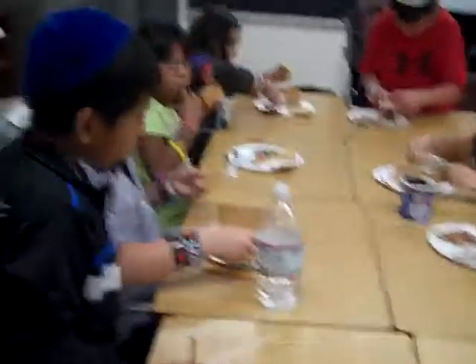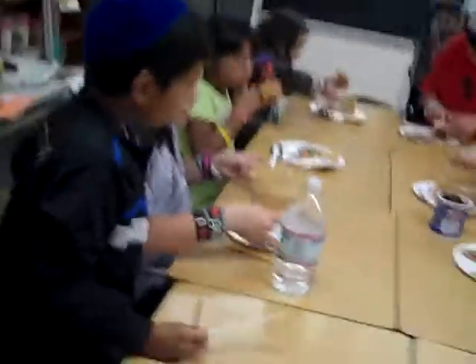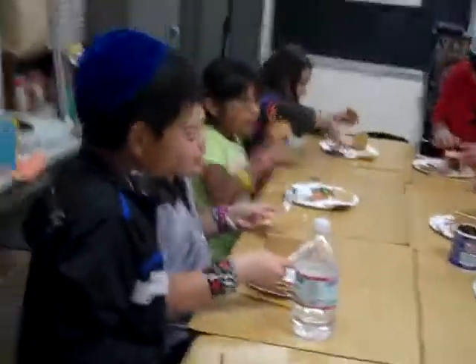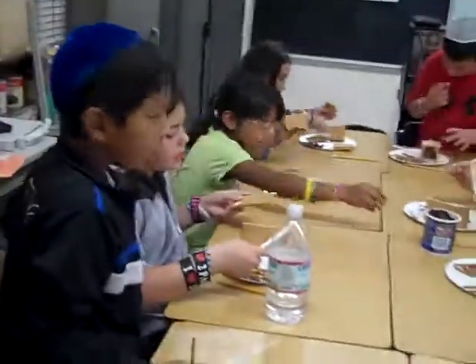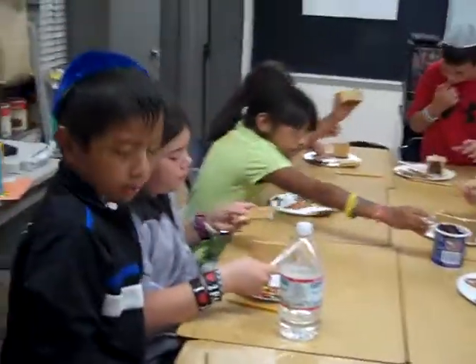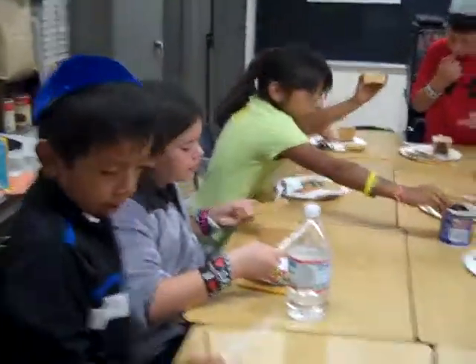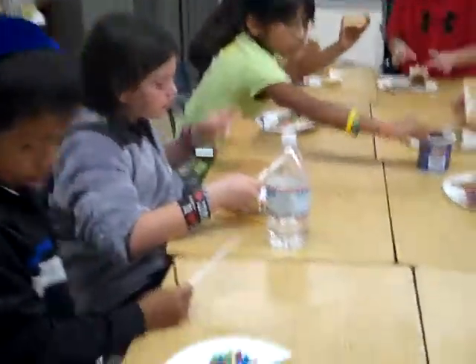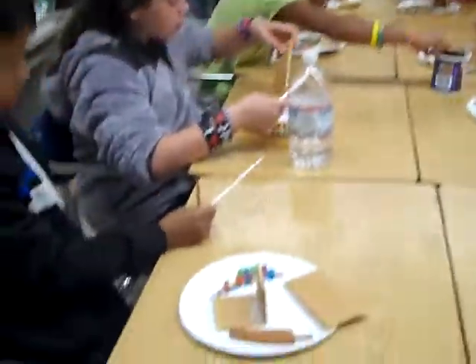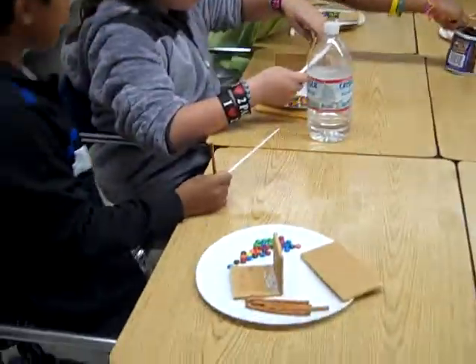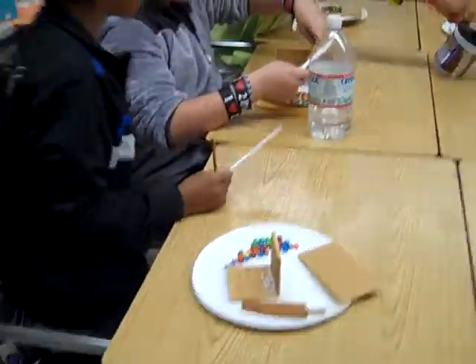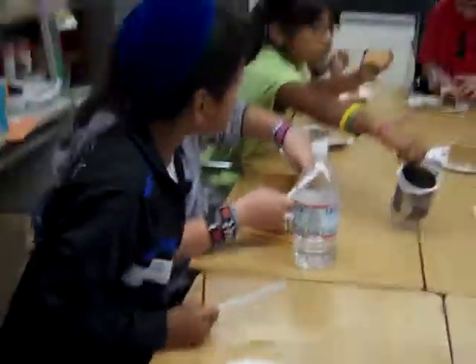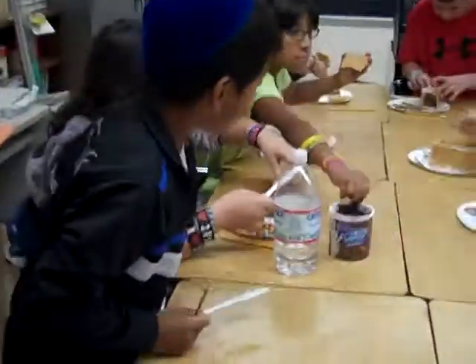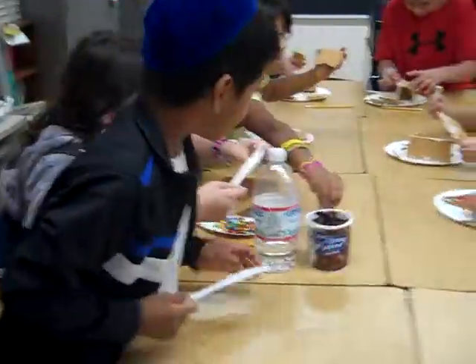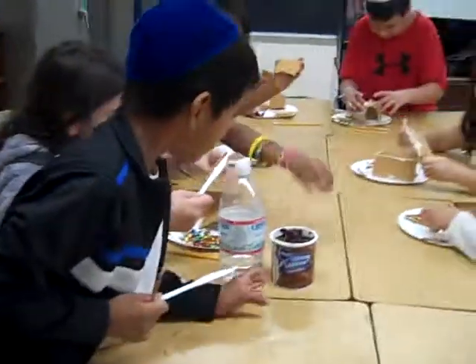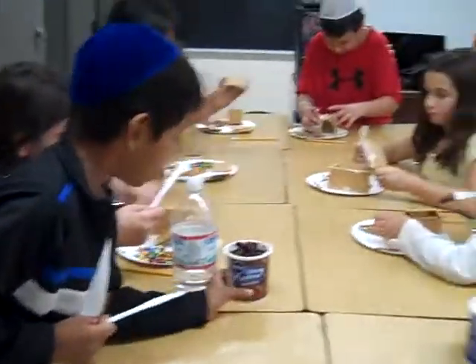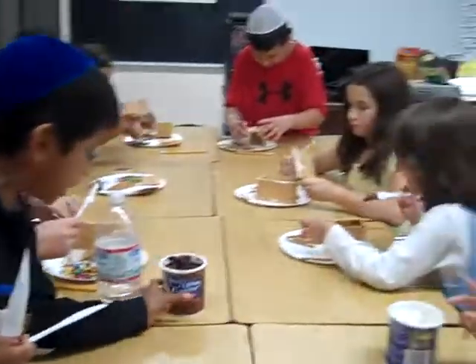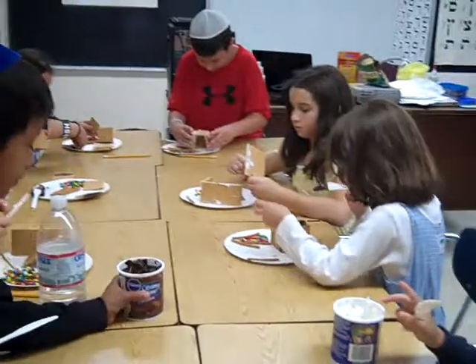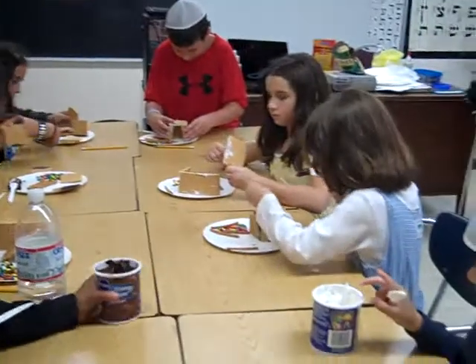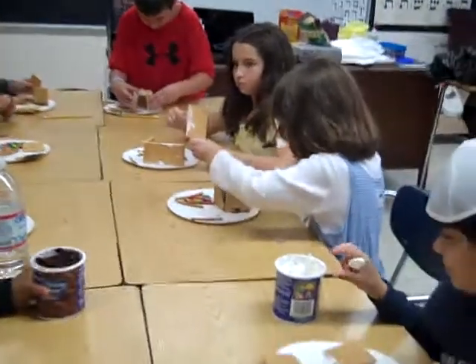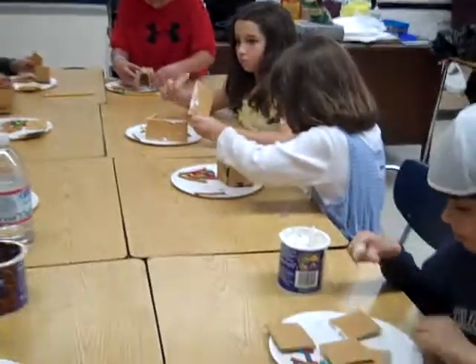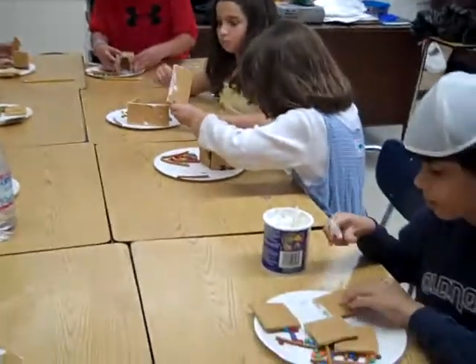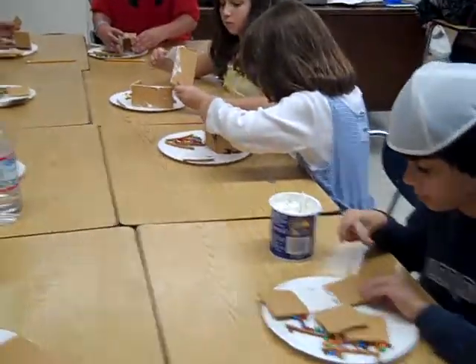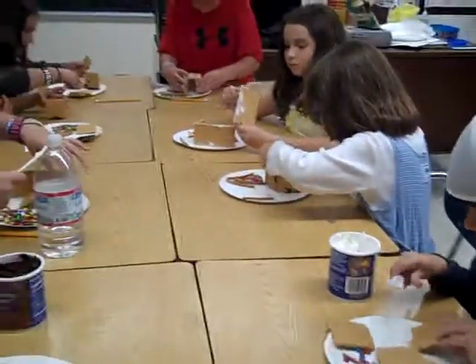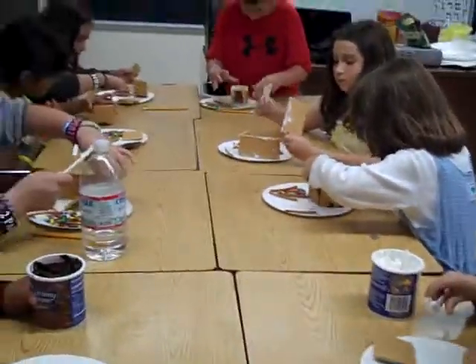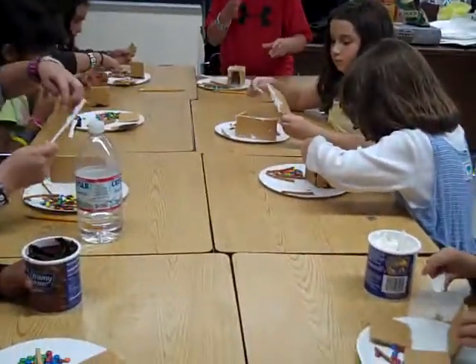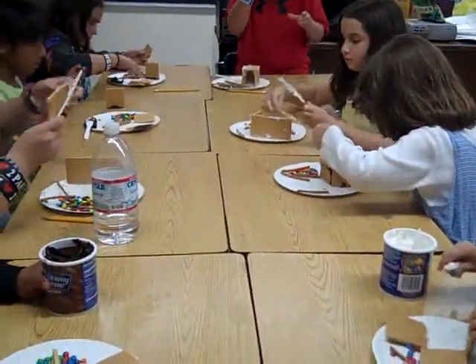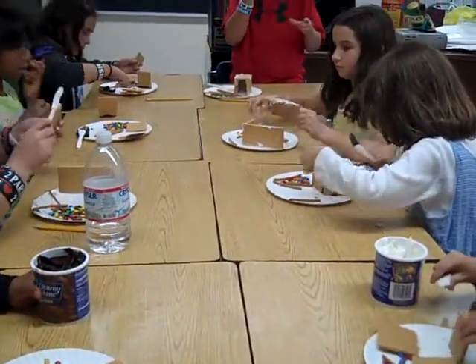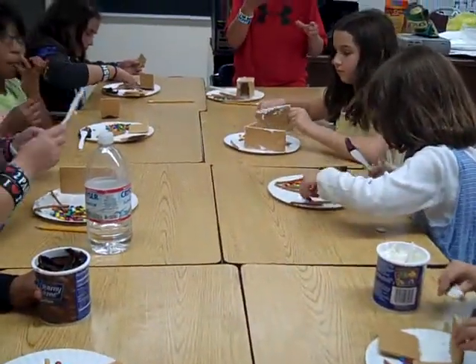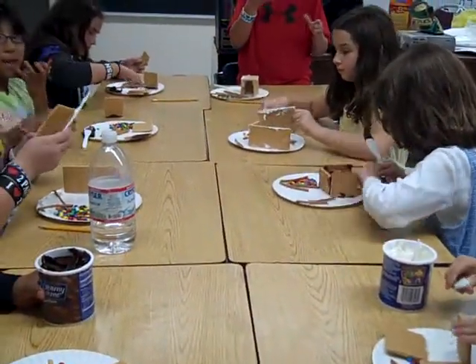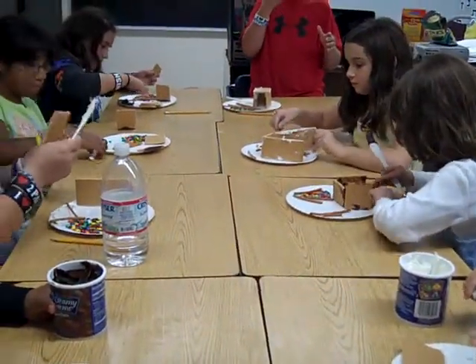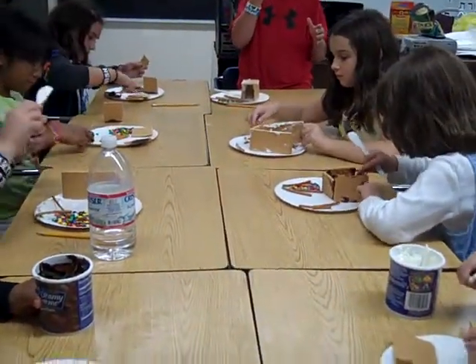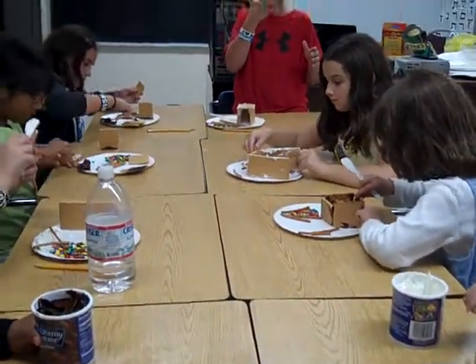Oh my god, that's a pretzel! Hey, the chocolate disappeared! Is that spooky? Get off me! Wow, what's so funny about that?